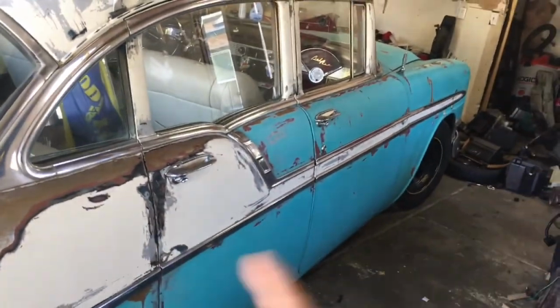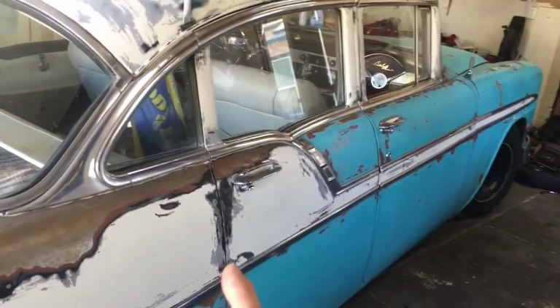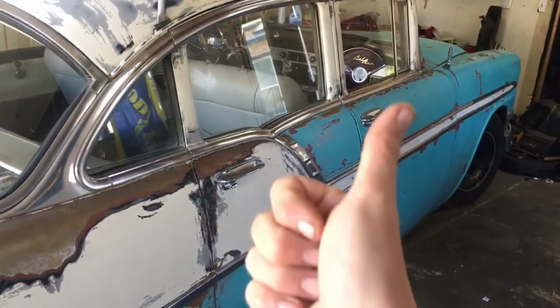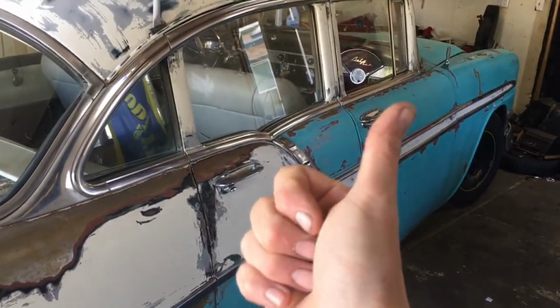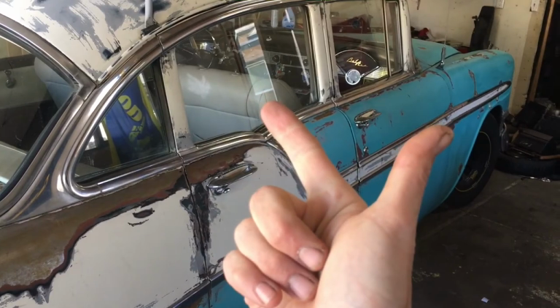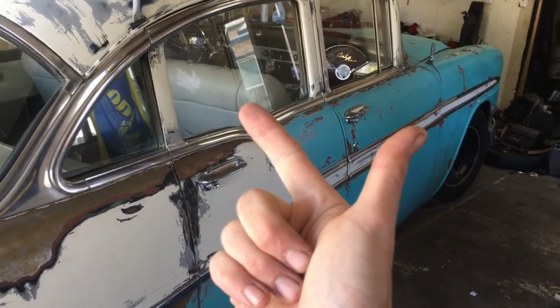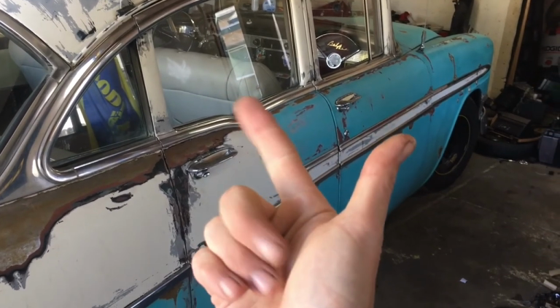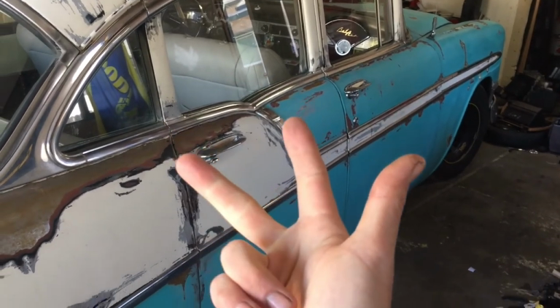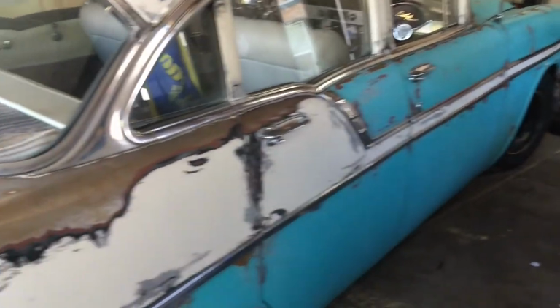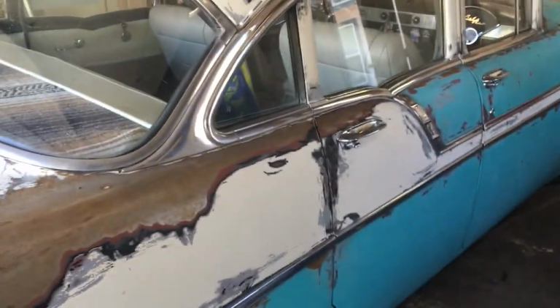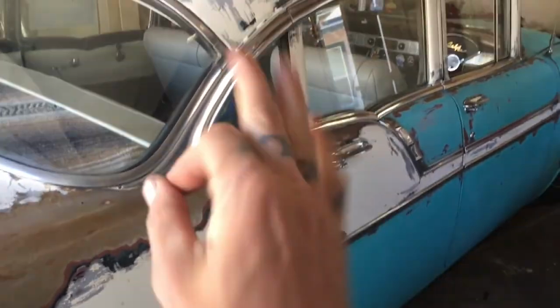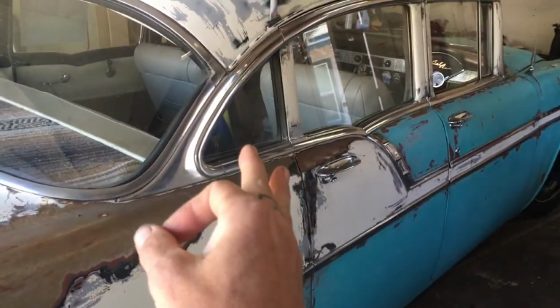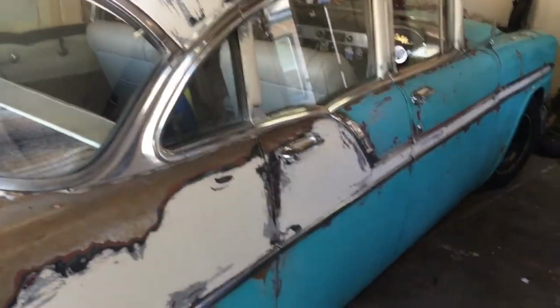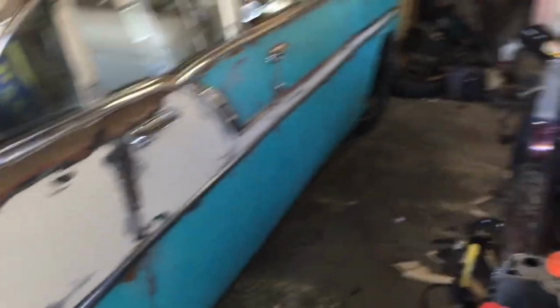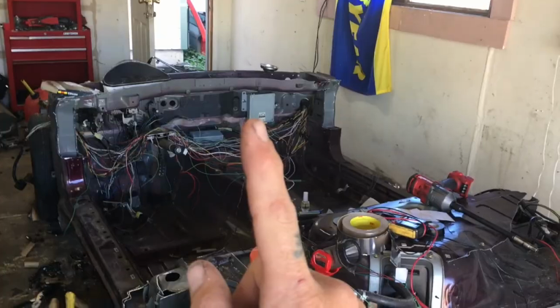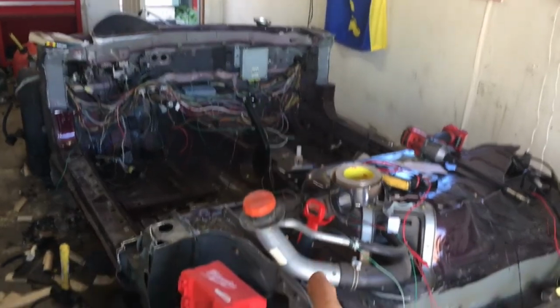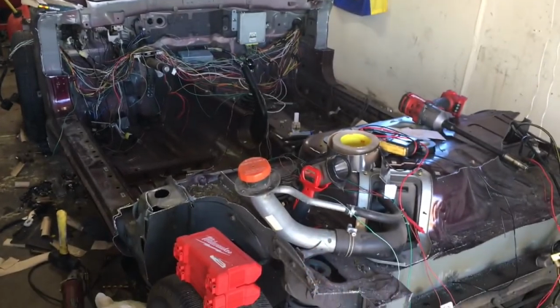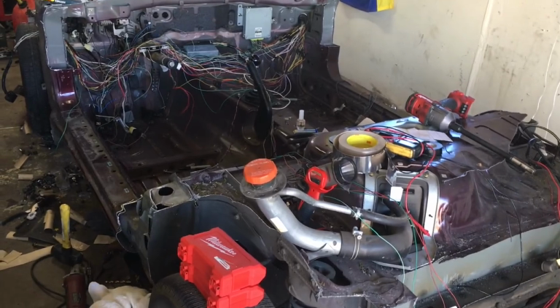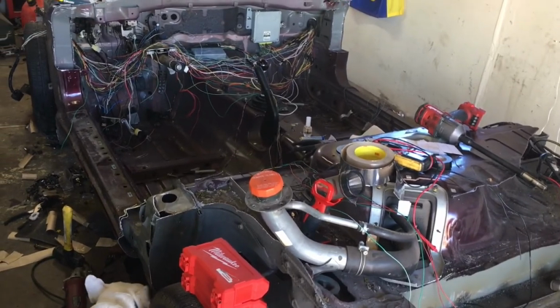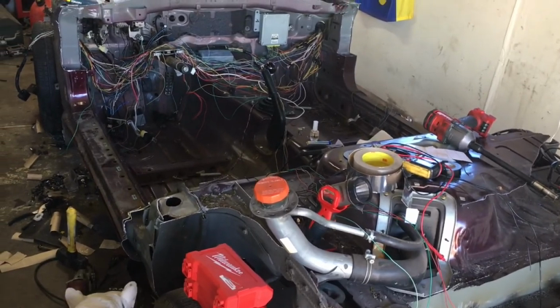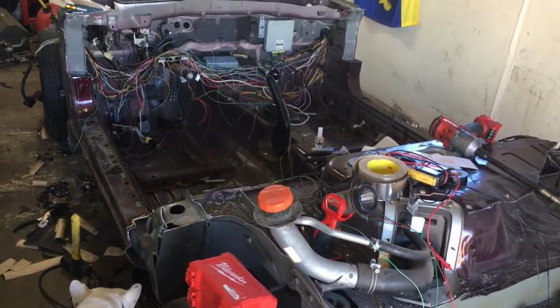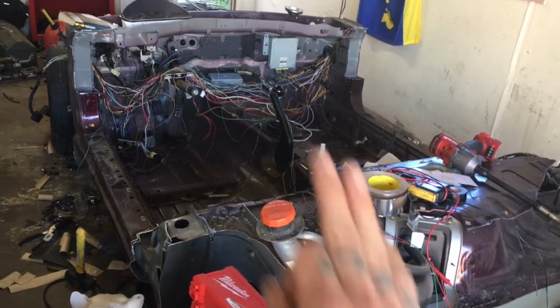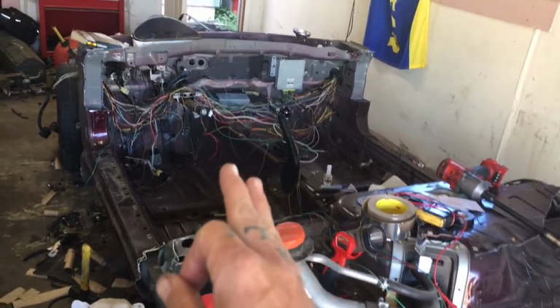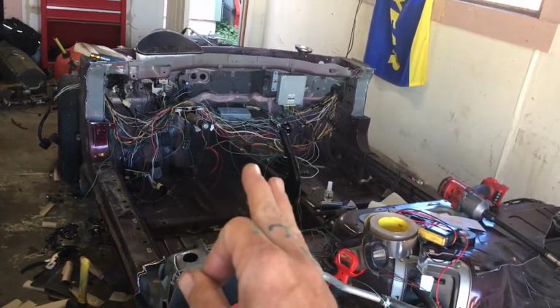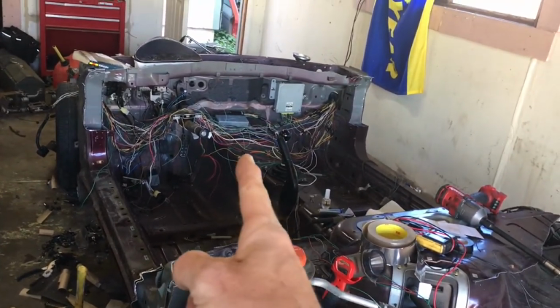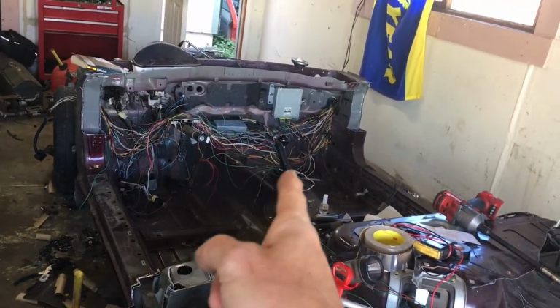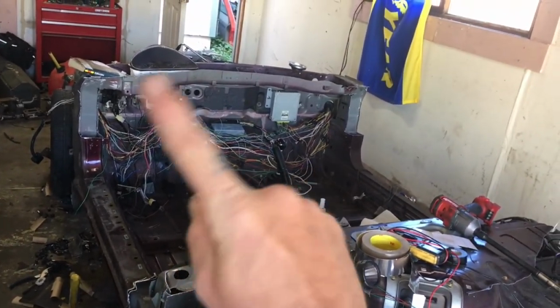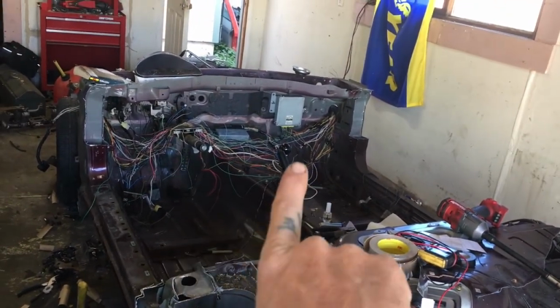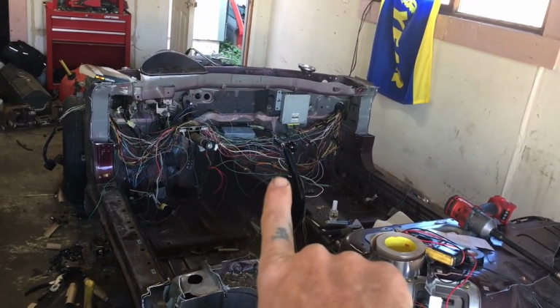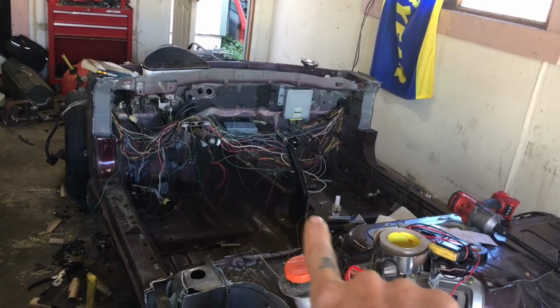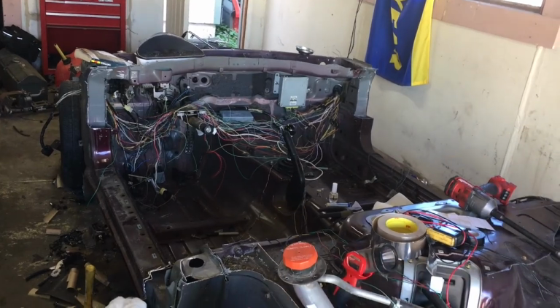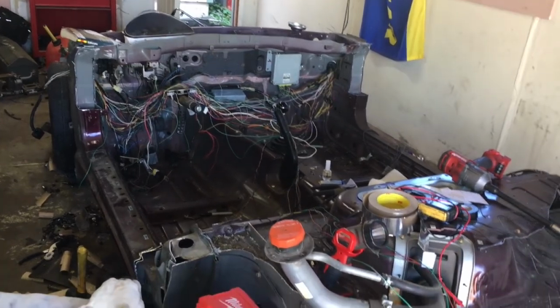Anybody interested, make me an offer — cash plus trade, we can work something out. I want to get the '54 running and get this guy sorted out and ready before February practice for the 2019 Time Attack season.